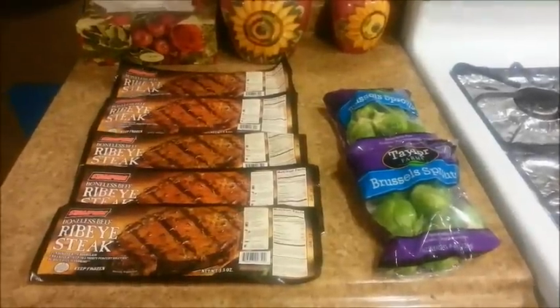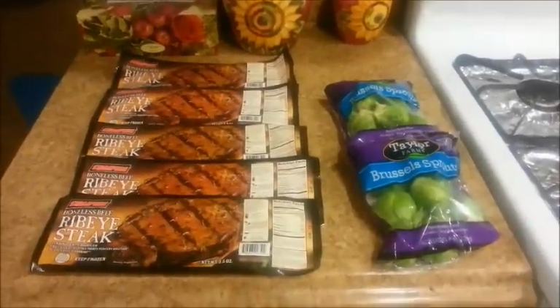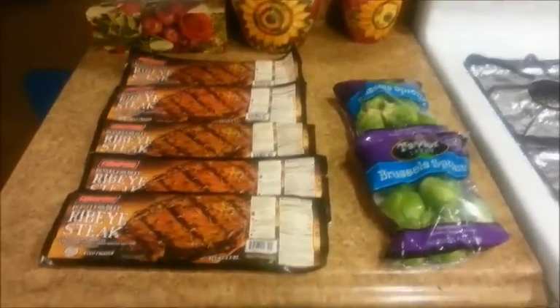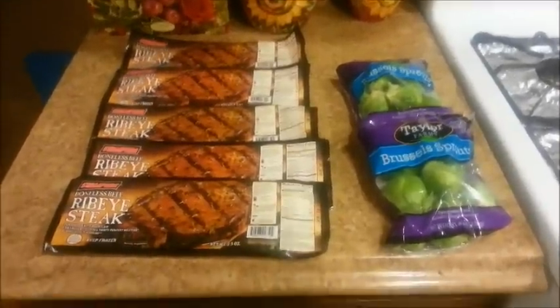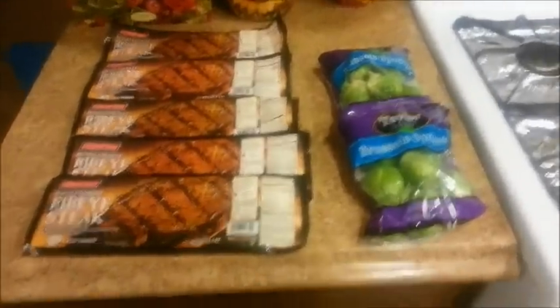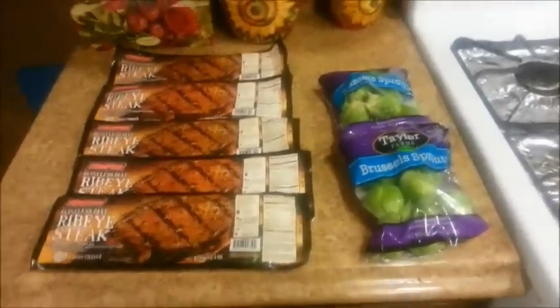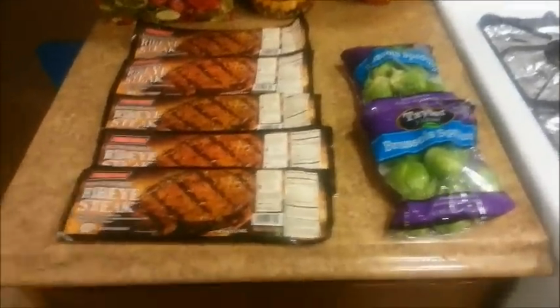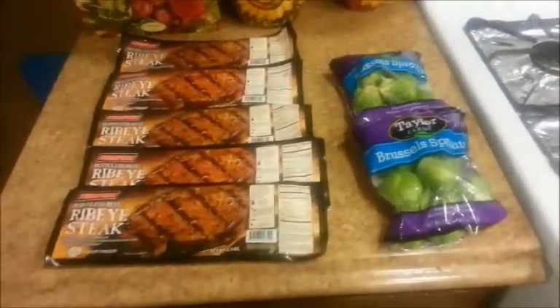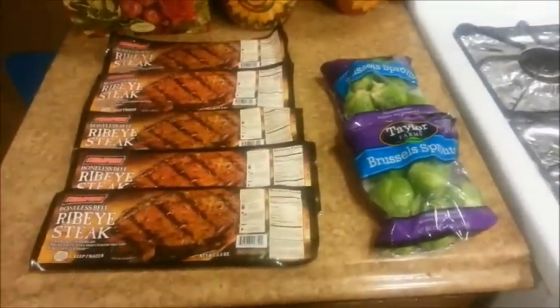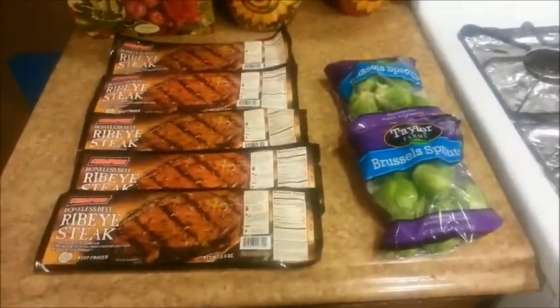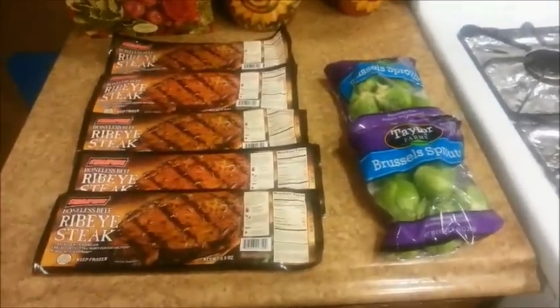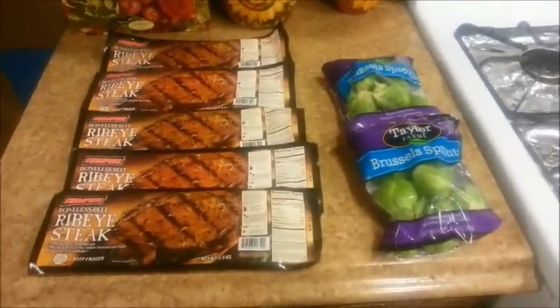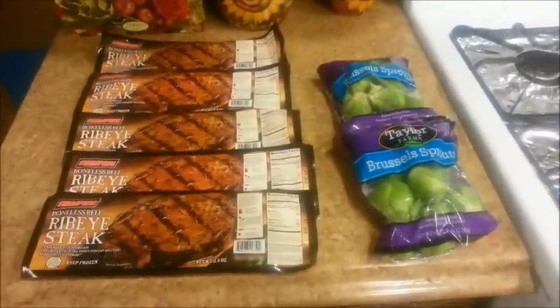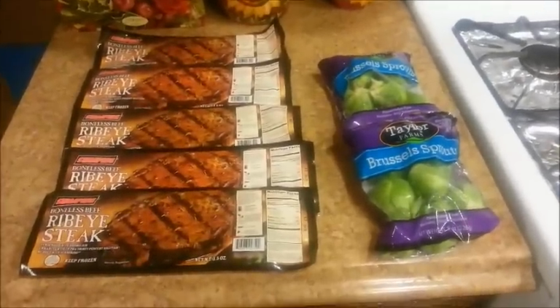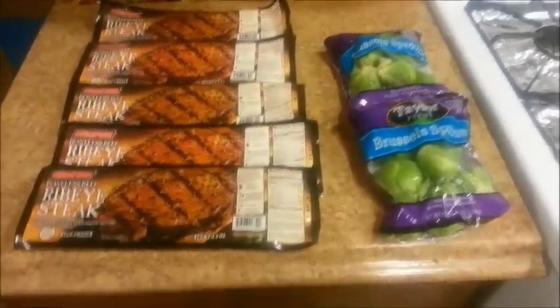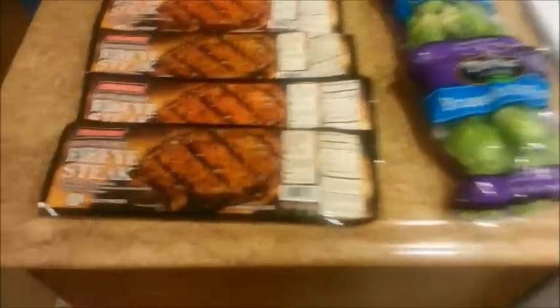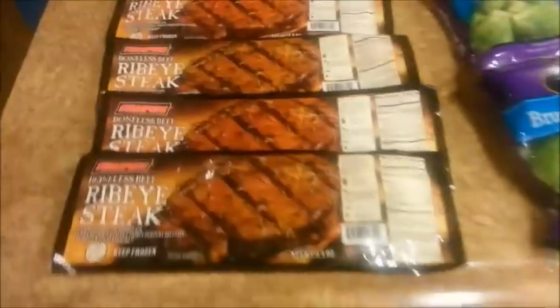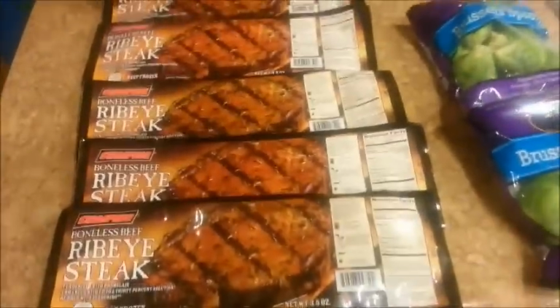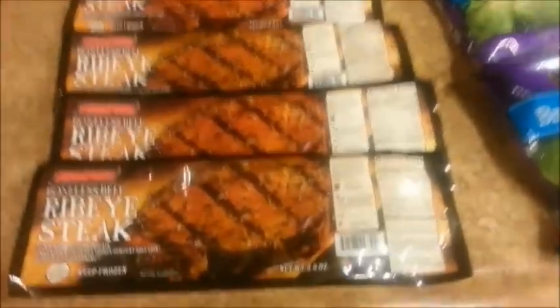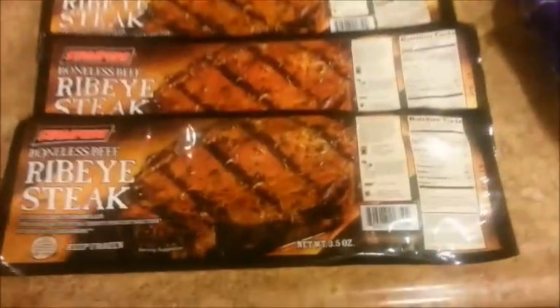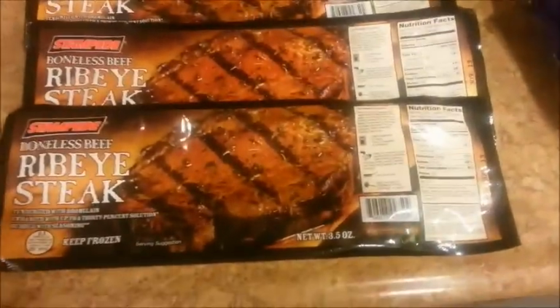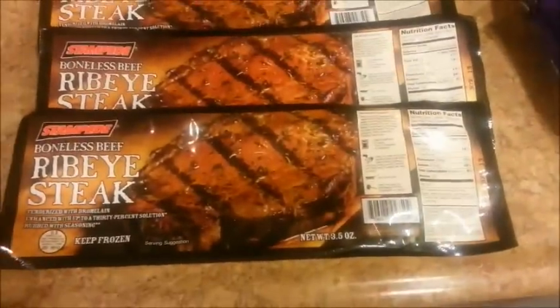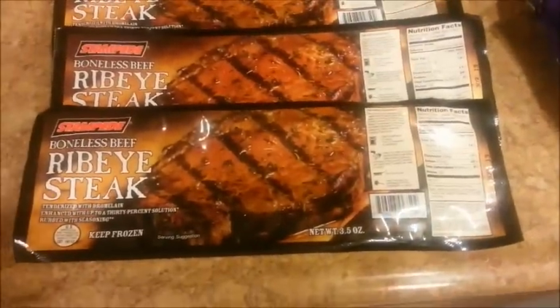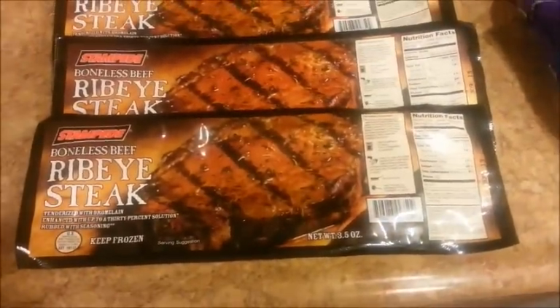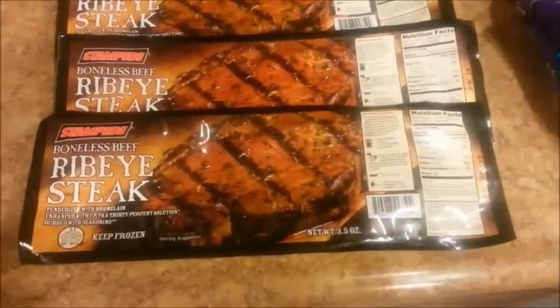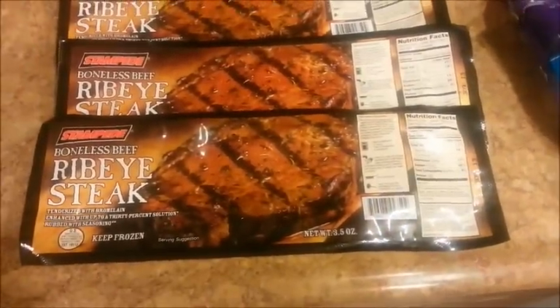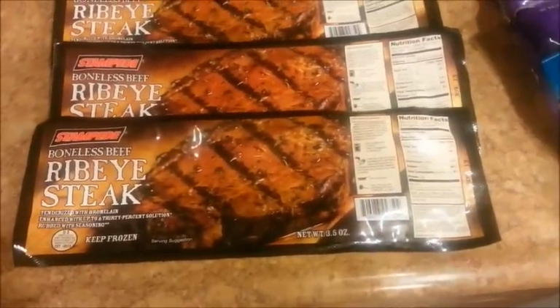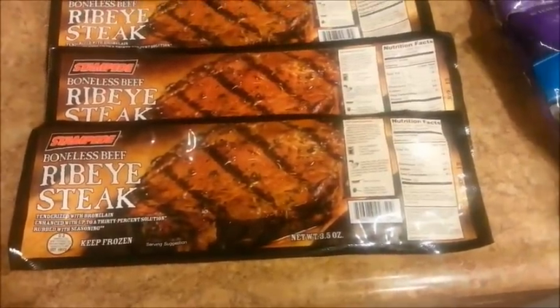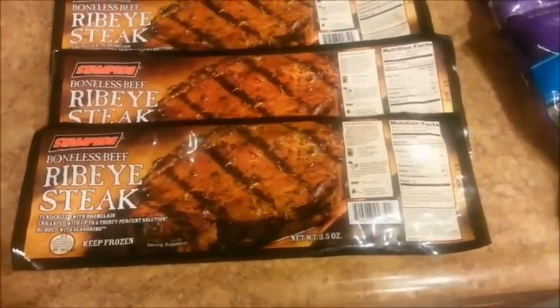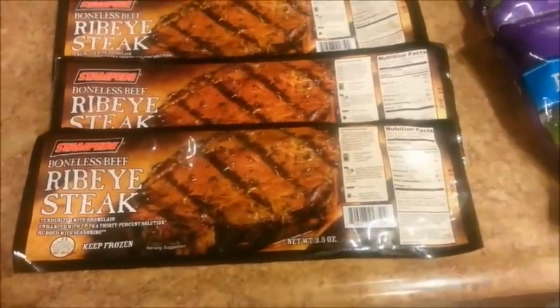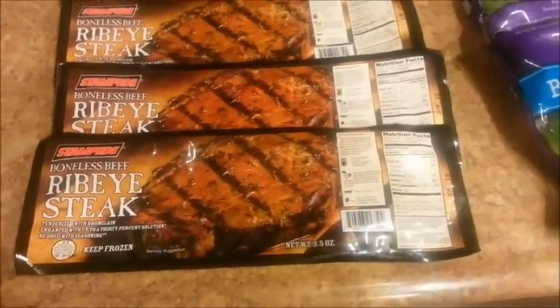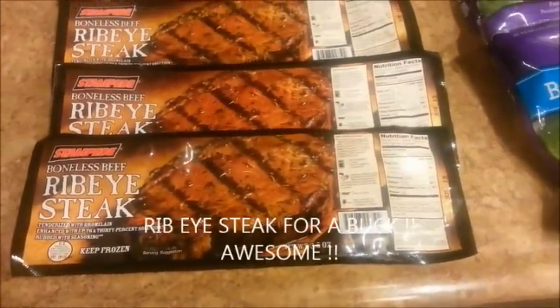Hi guys, look what I found at the dollar store yesterday. Can you believe it? Look — boneless beef rib ice steak. No way!